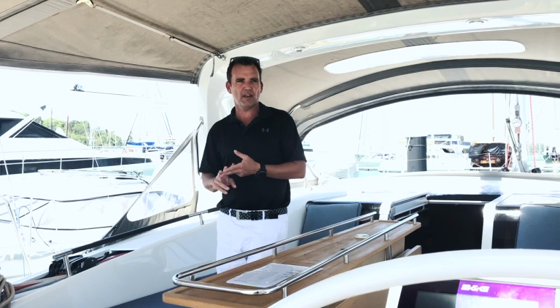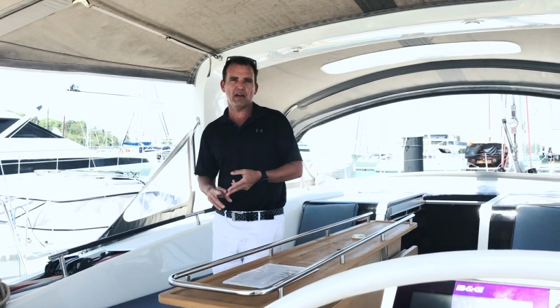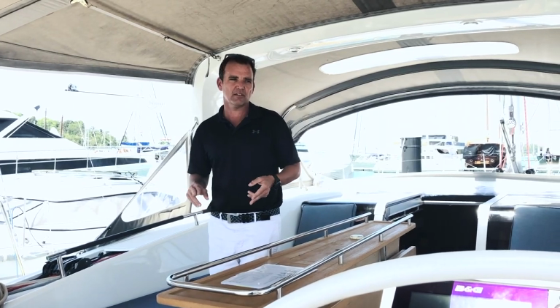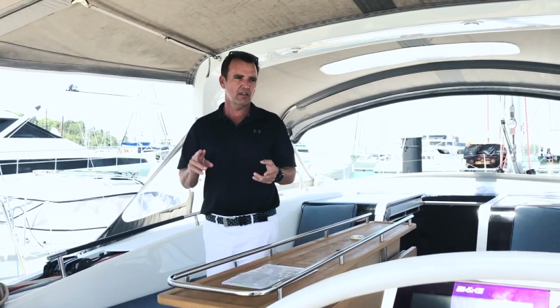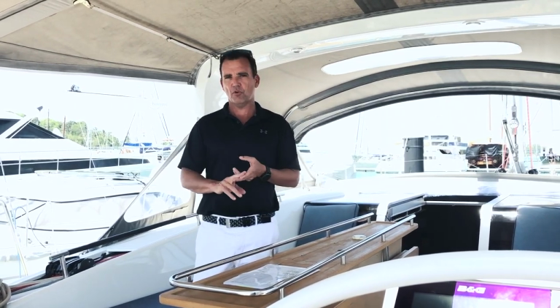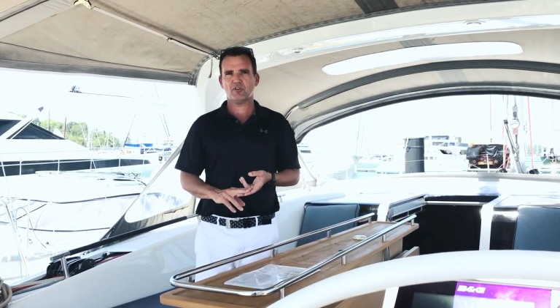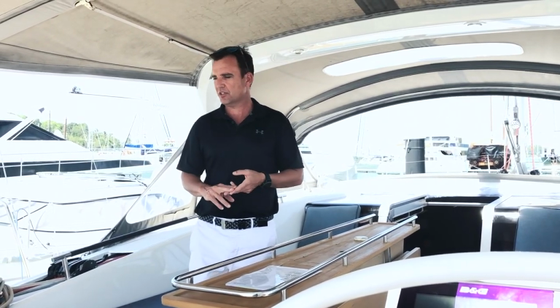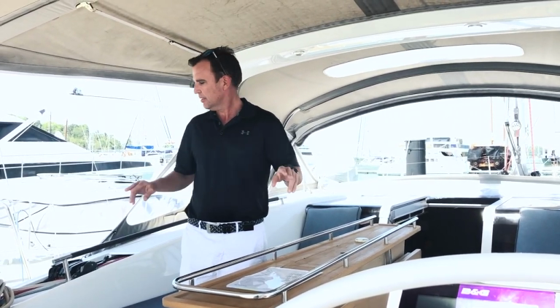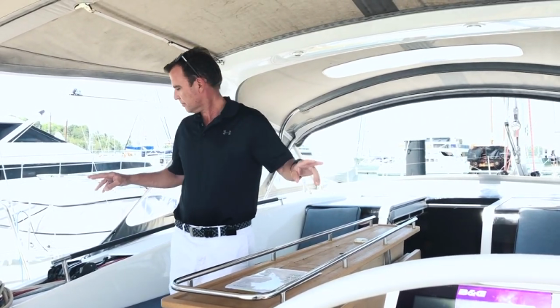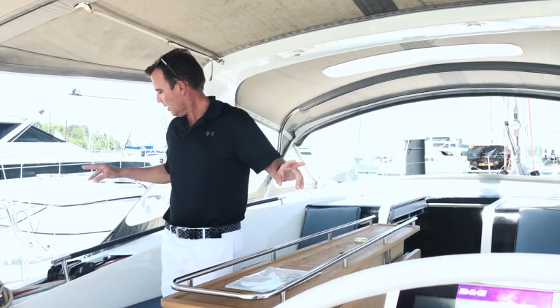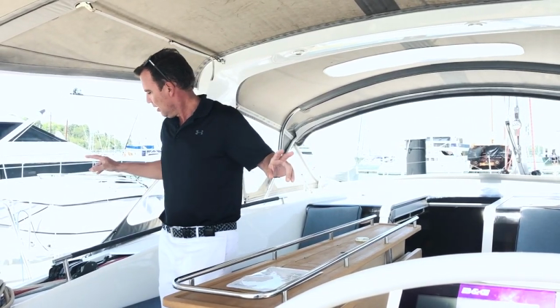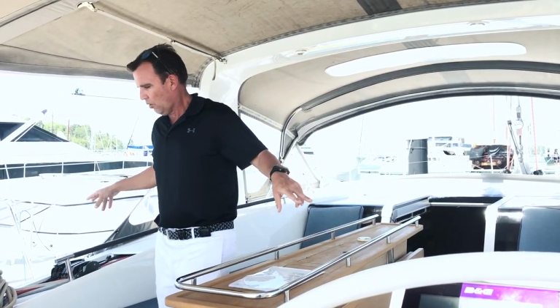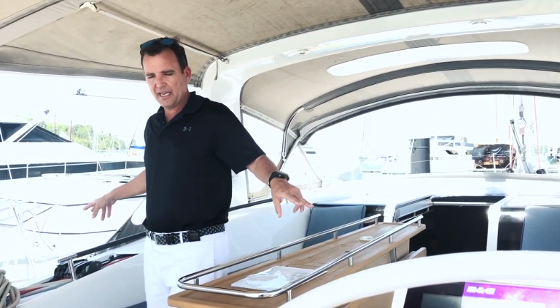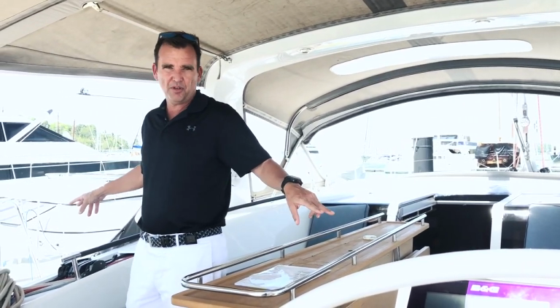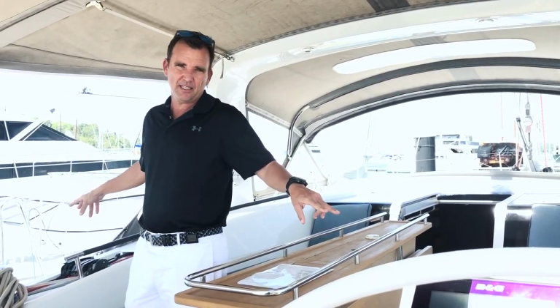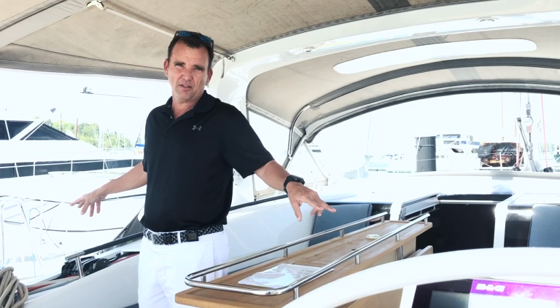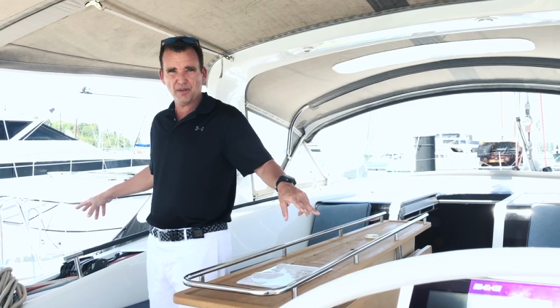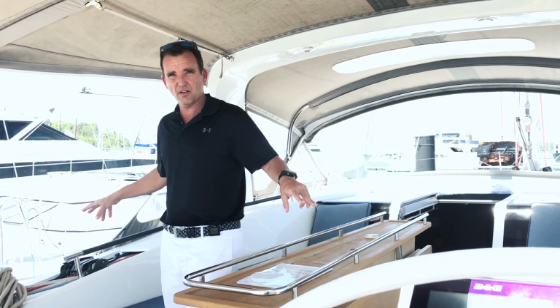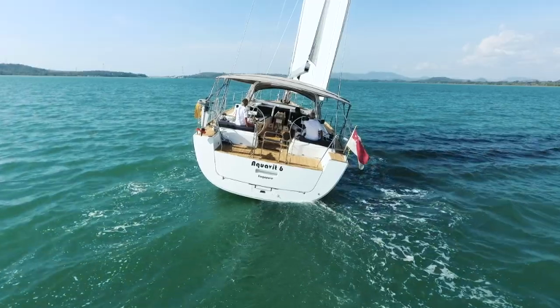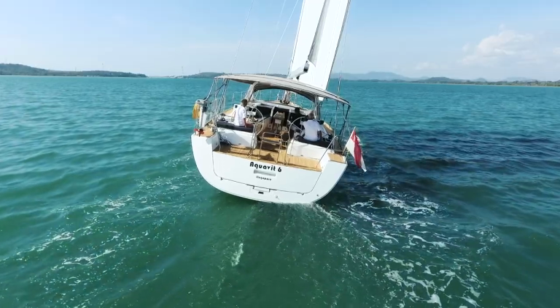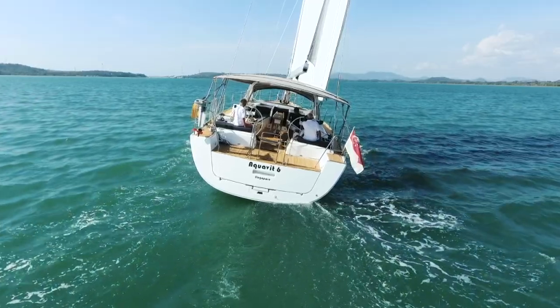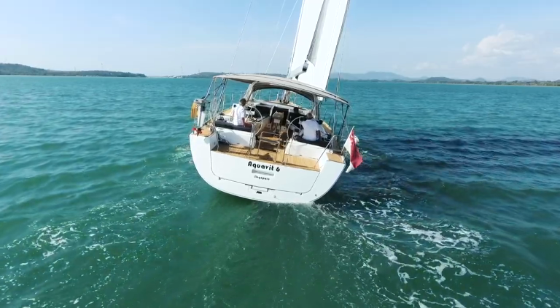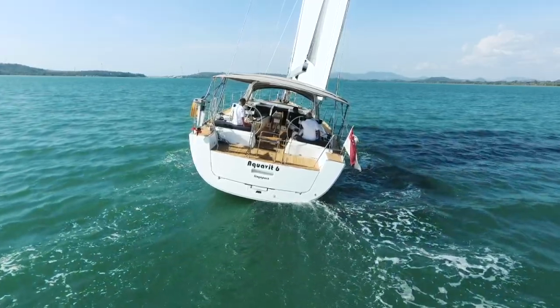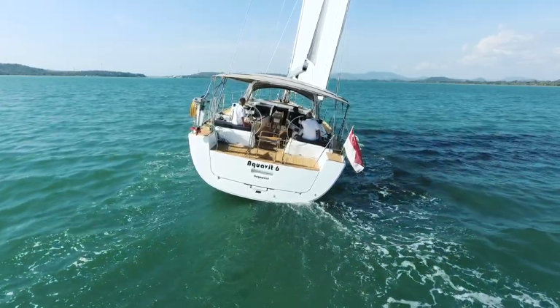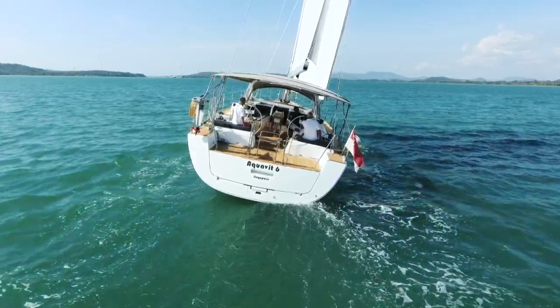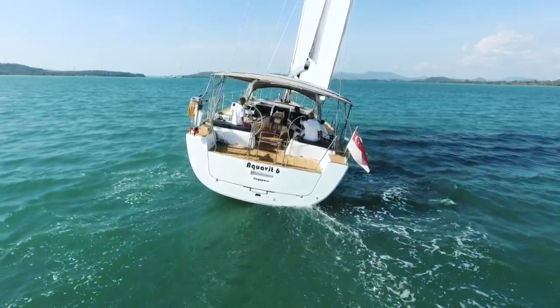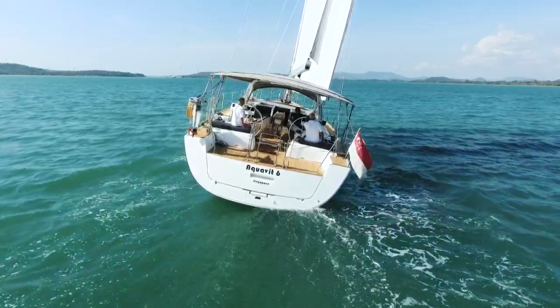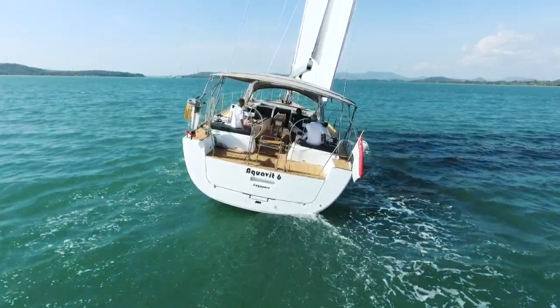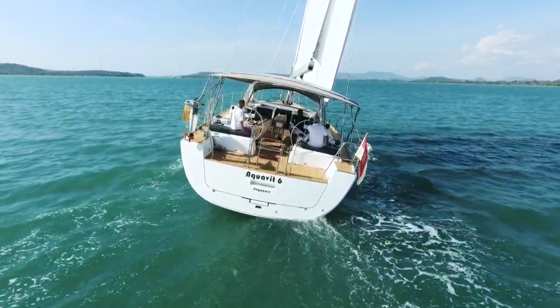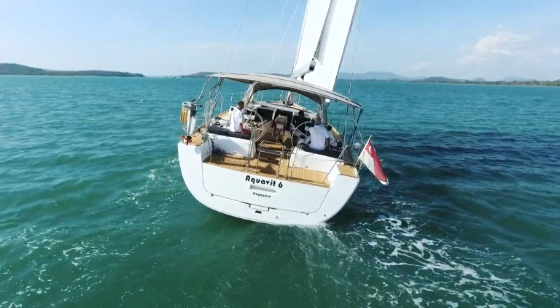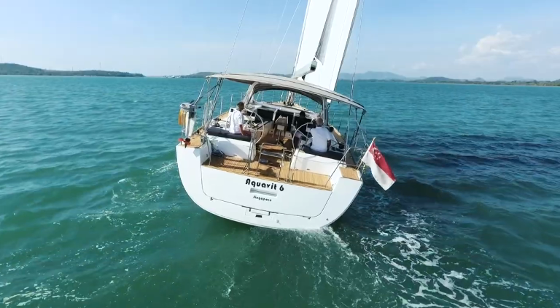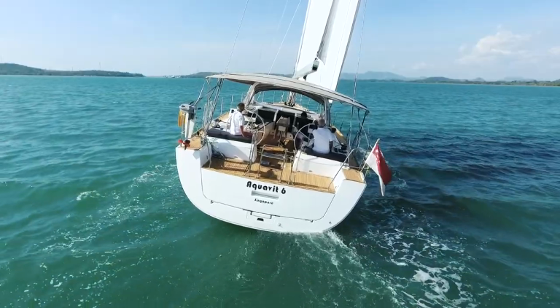We have a bow thruster and 4 electric winches. All the controls are in the cockpit so it can easily be controlled, all within earshot and all within the comfort and safety of this cockpit.